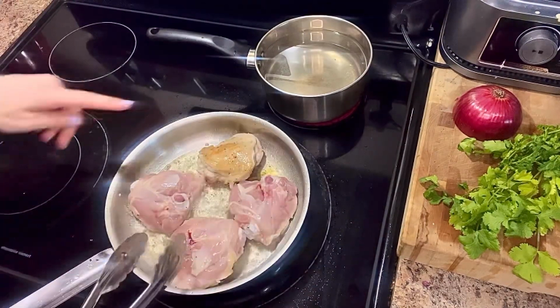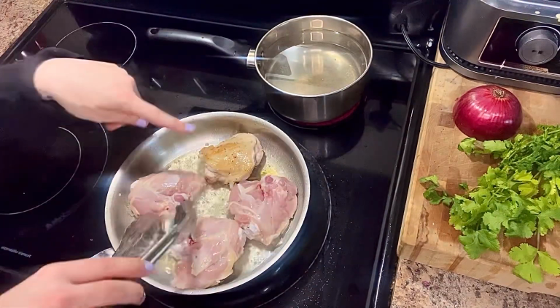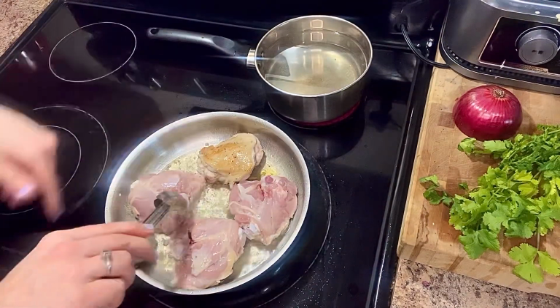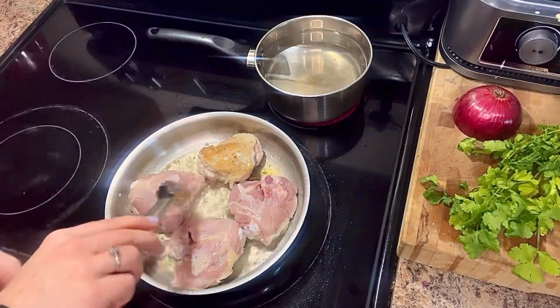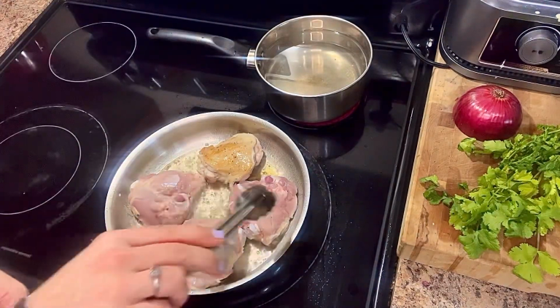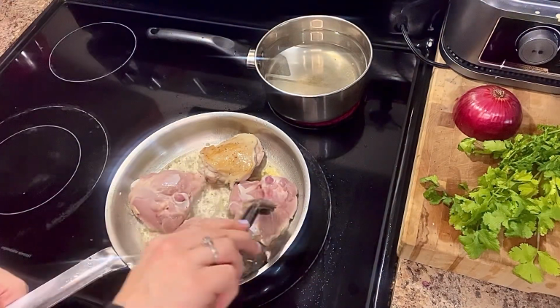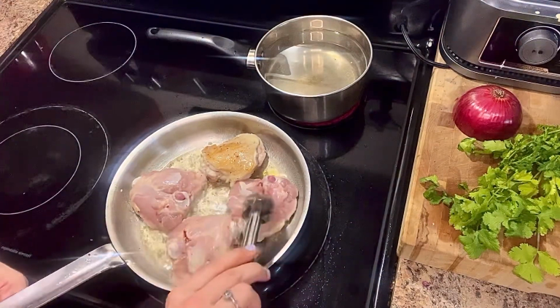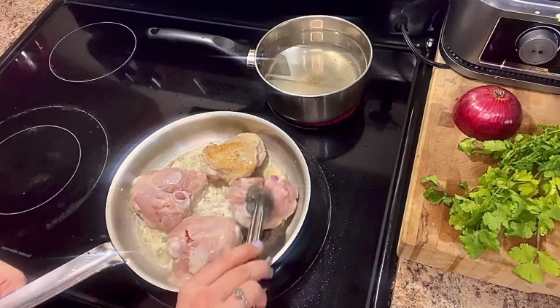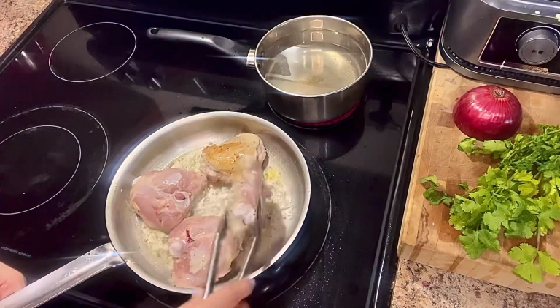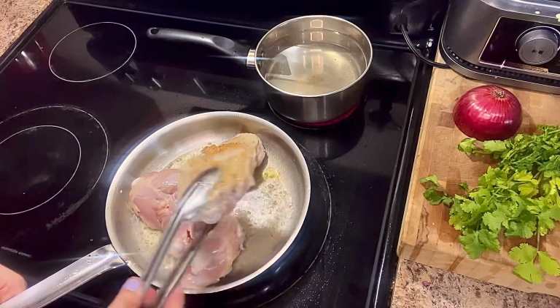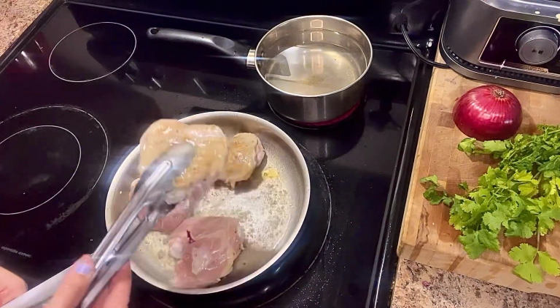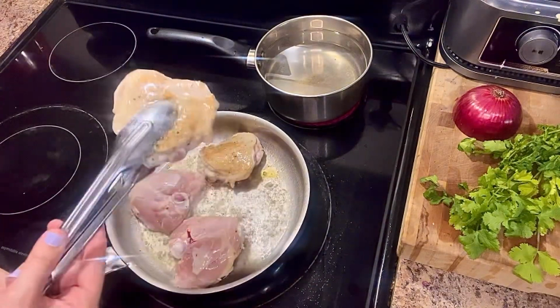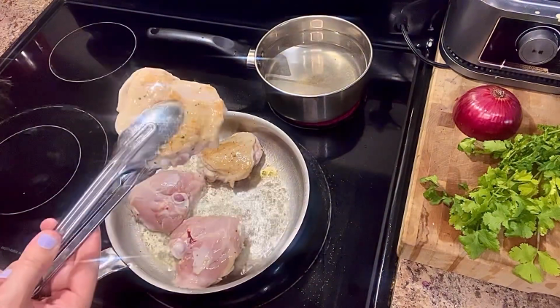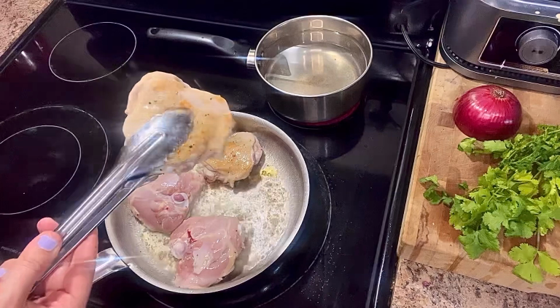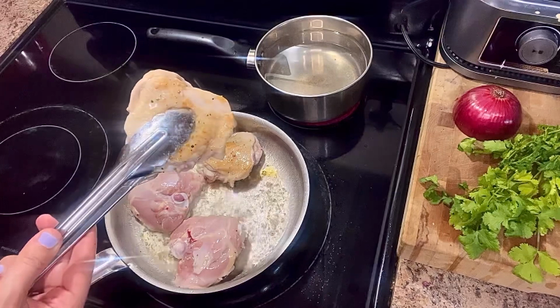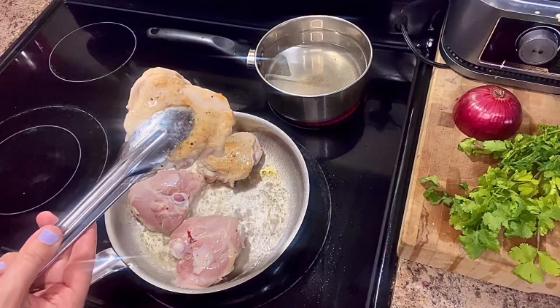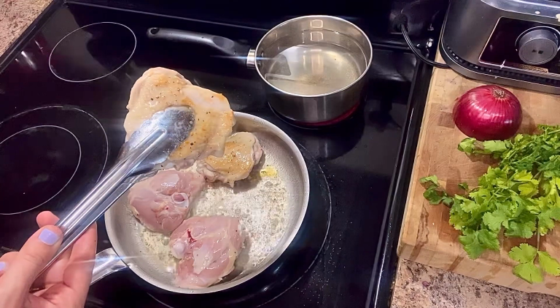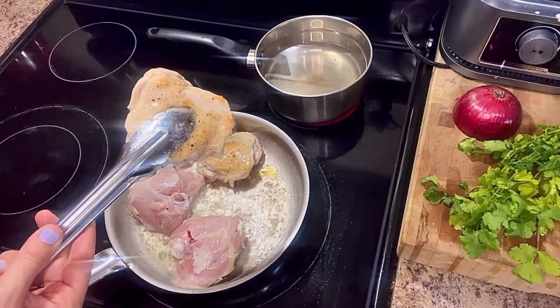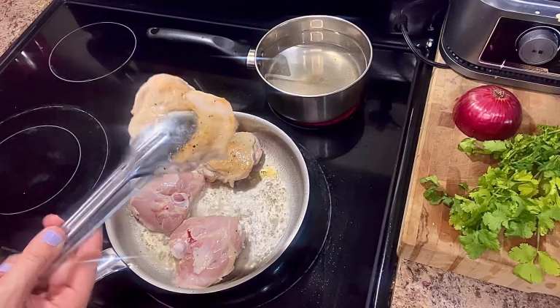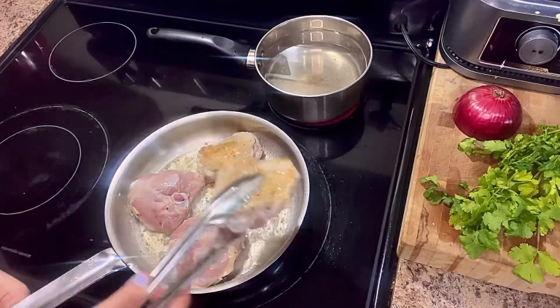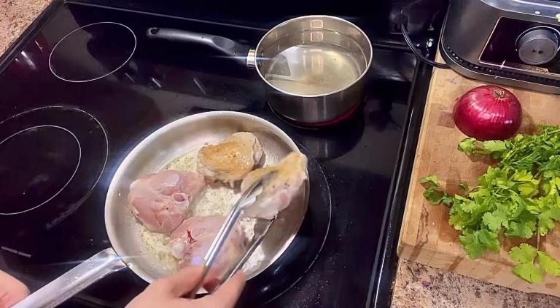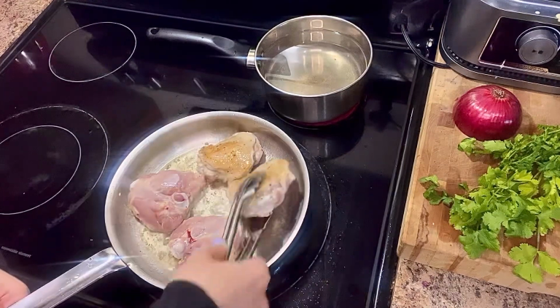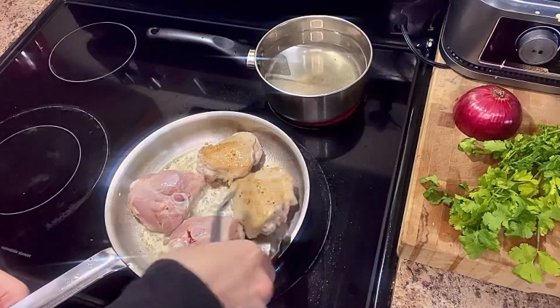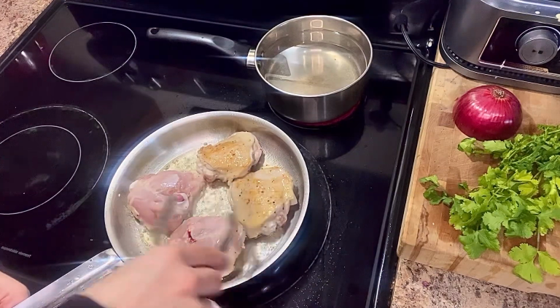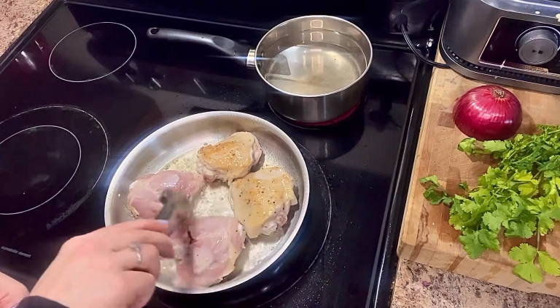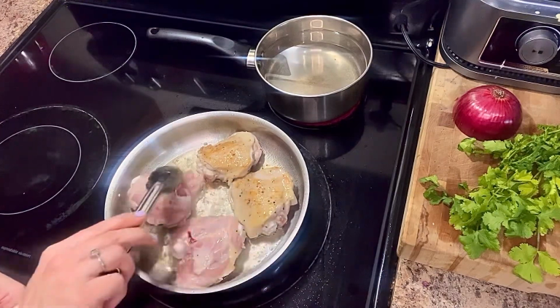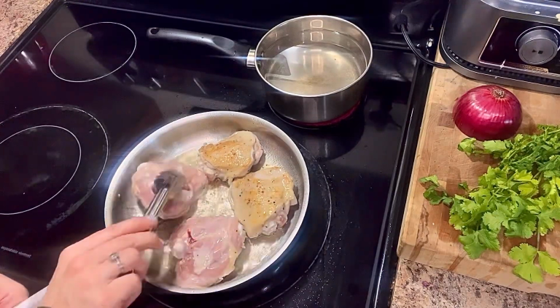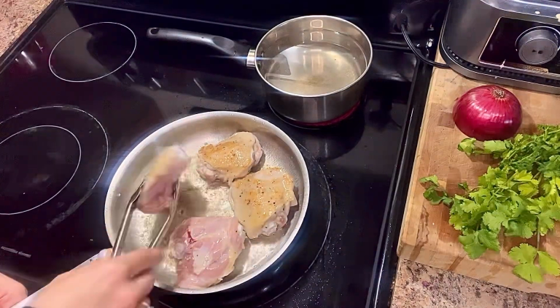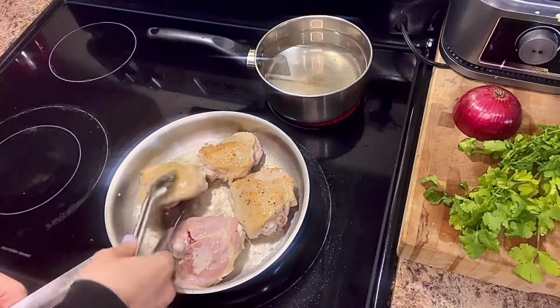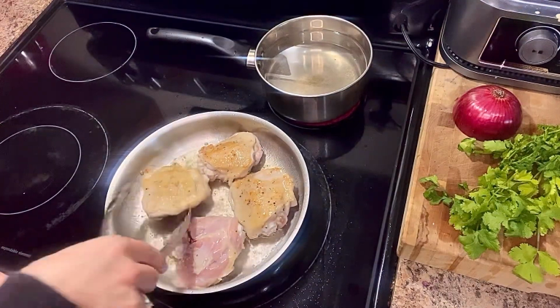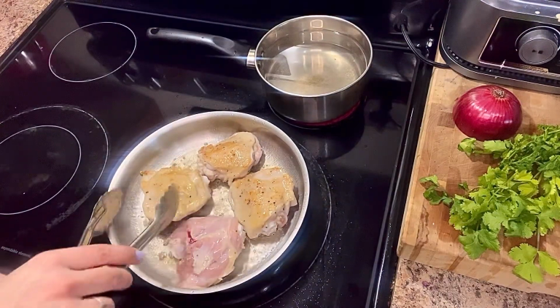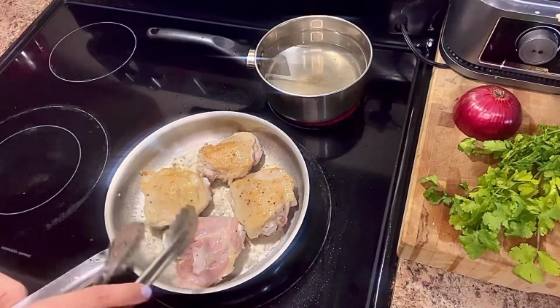That's about how you want them to be. You don't want them to be too cooked because you're going to put them in the oven.